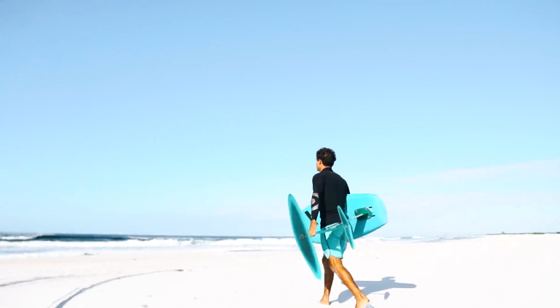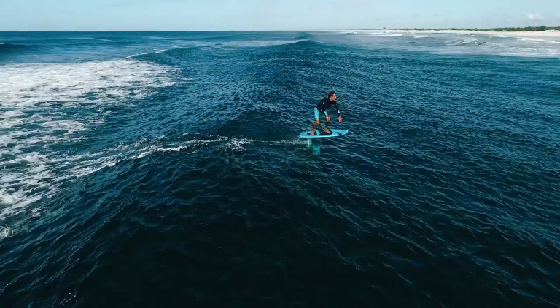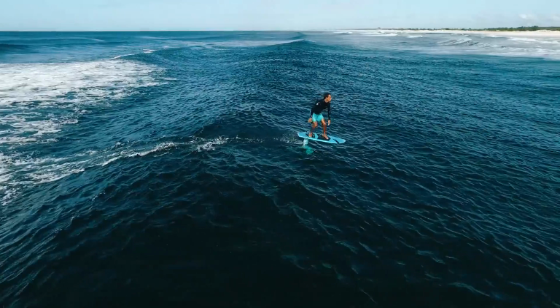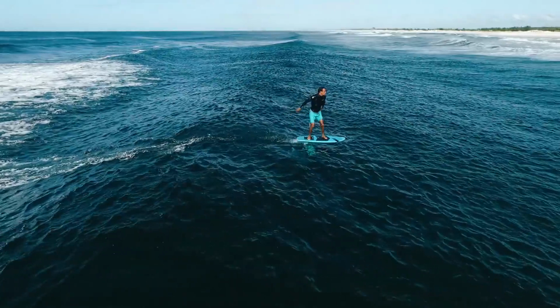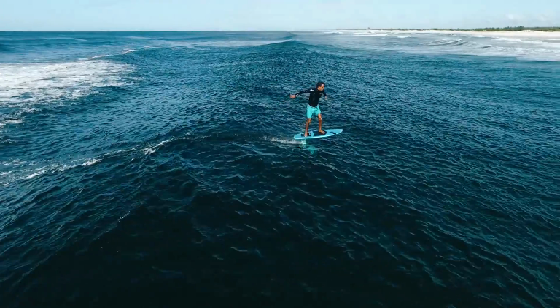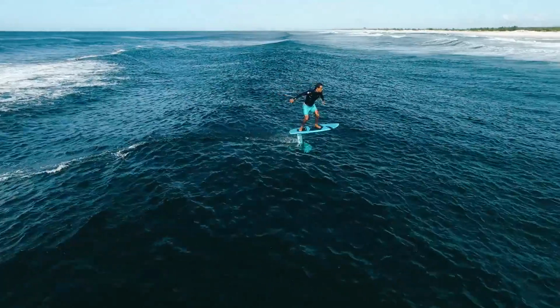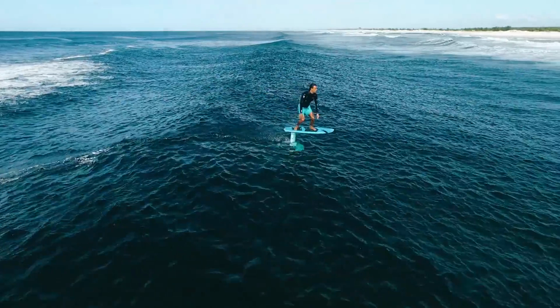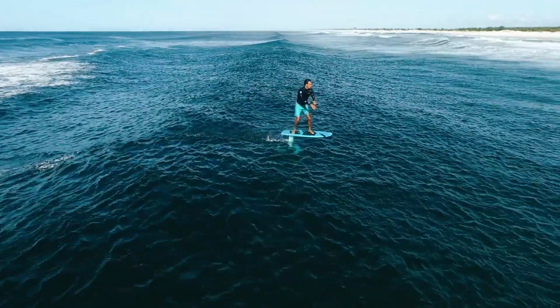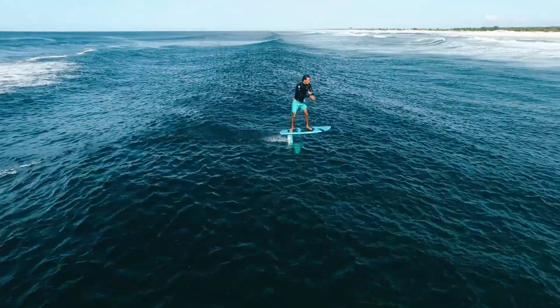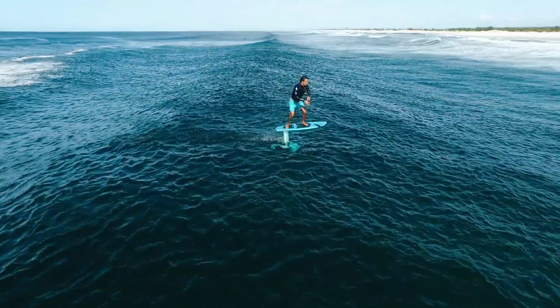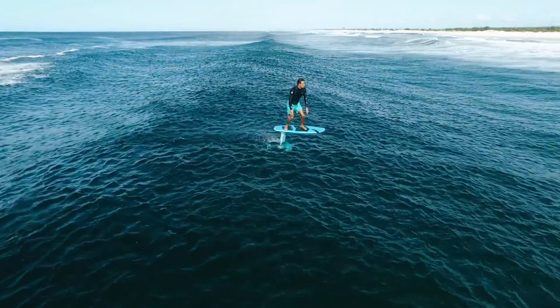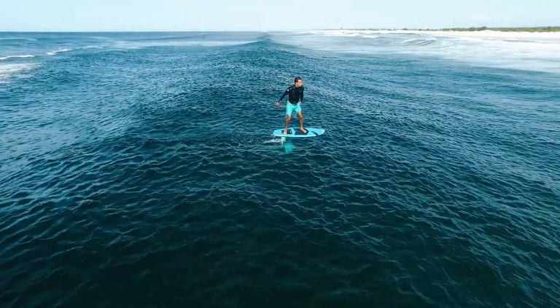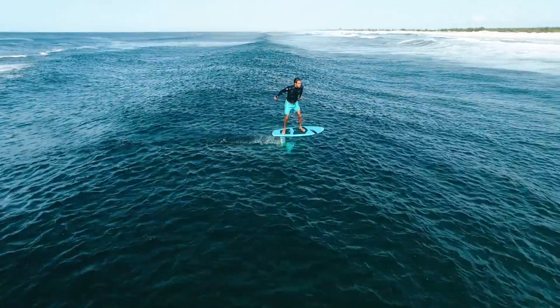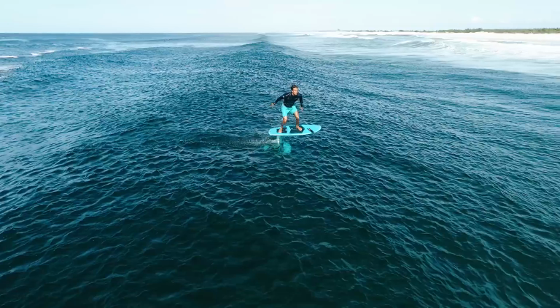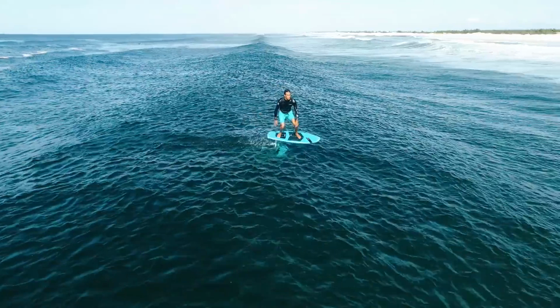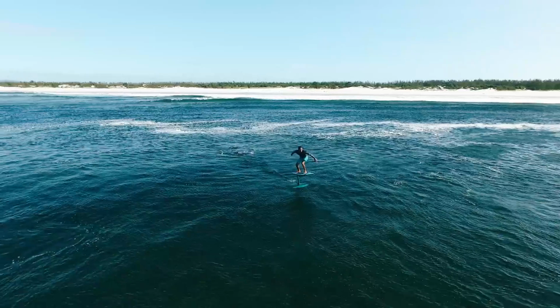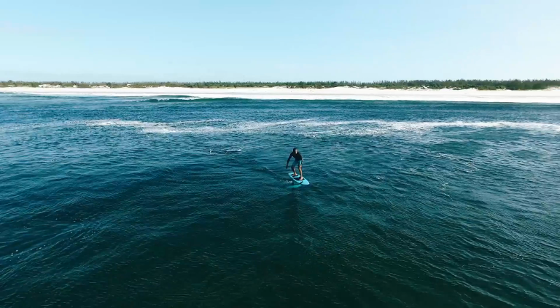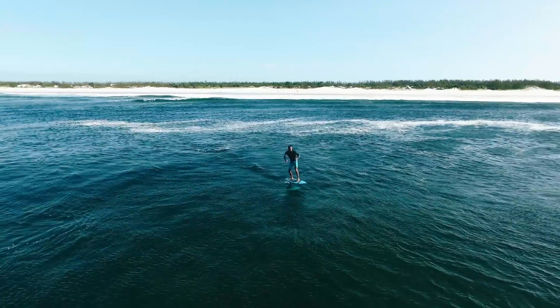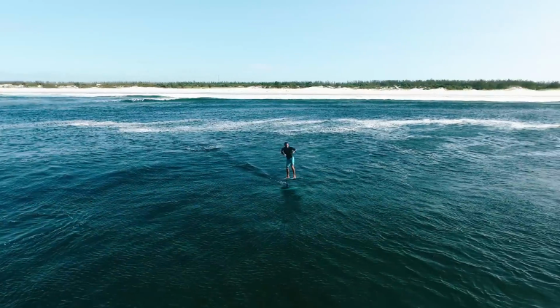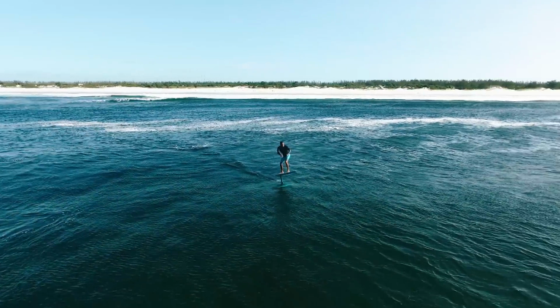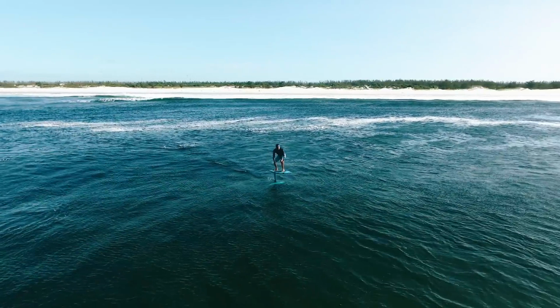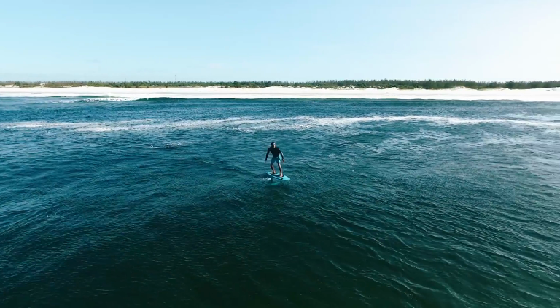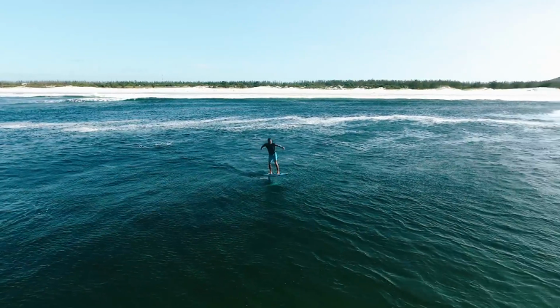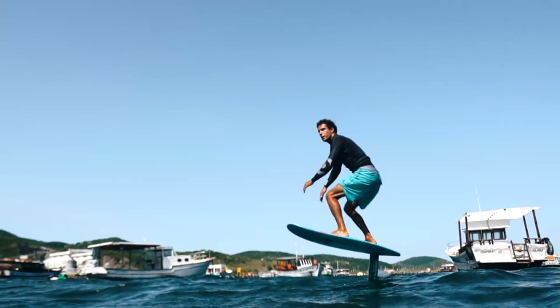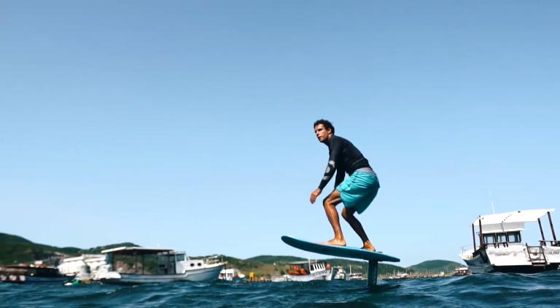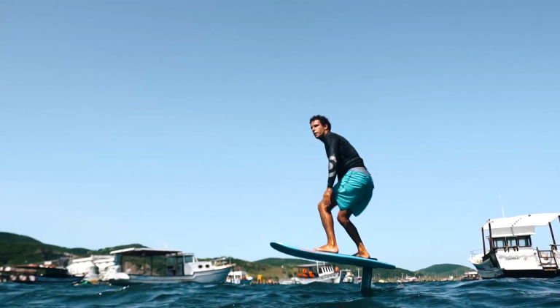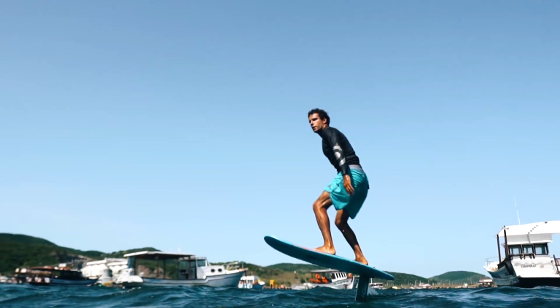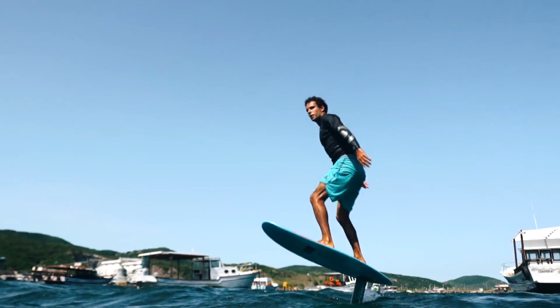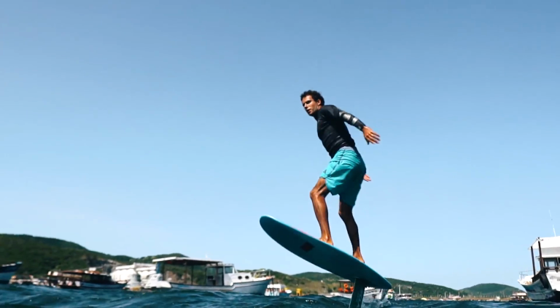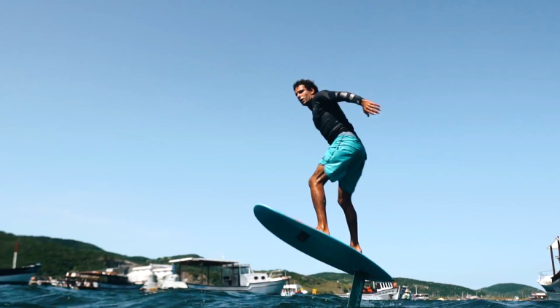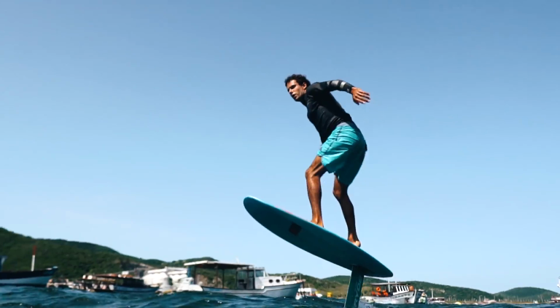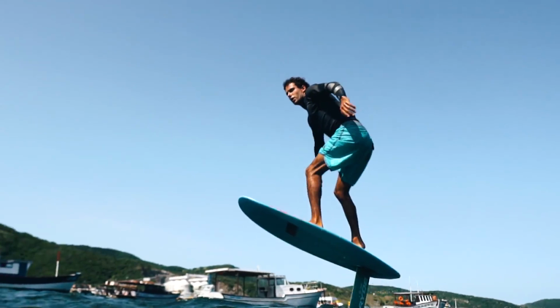After getting comfortable flying your foil, the next step is to learn how to pump, so you can ride through flat sections, go from a wave to the other, or downwind in average conditions.